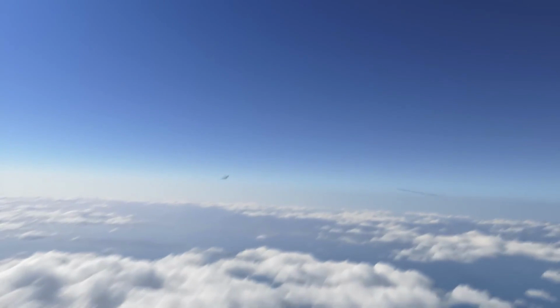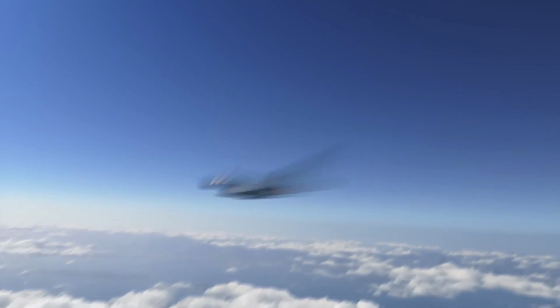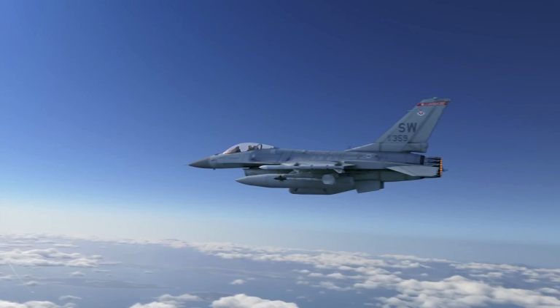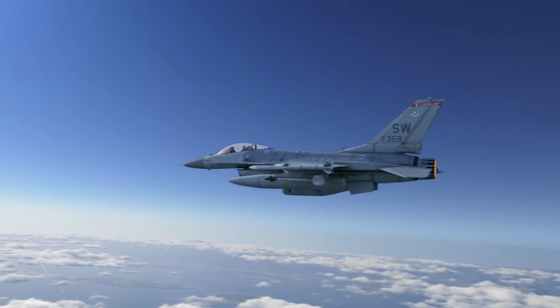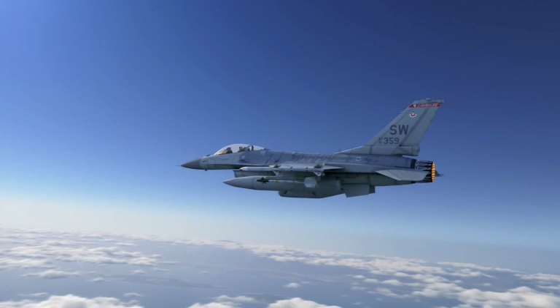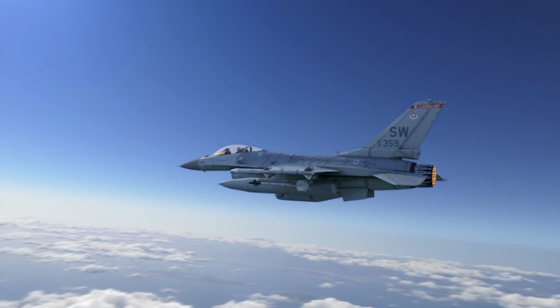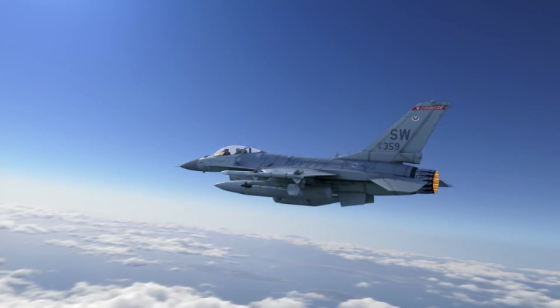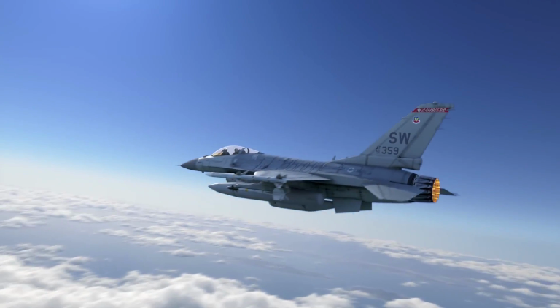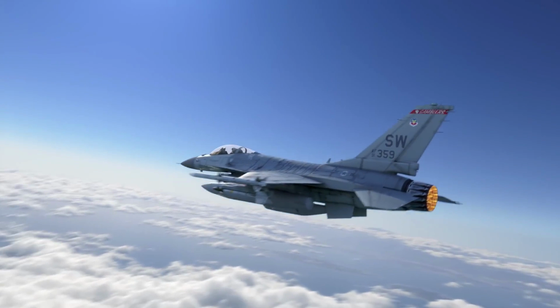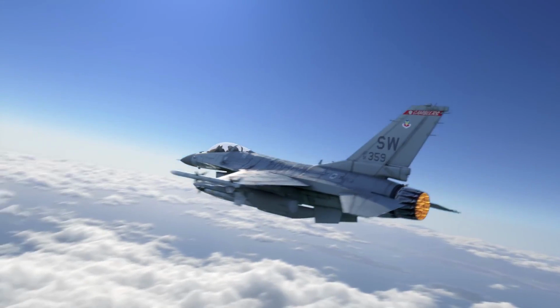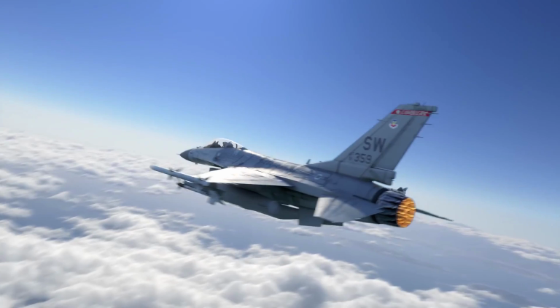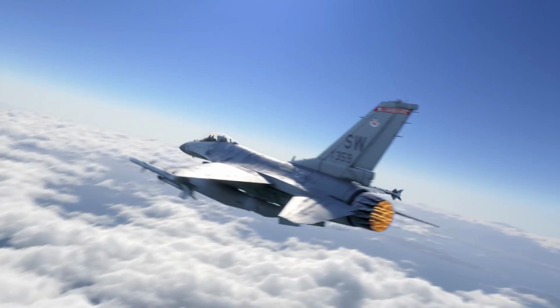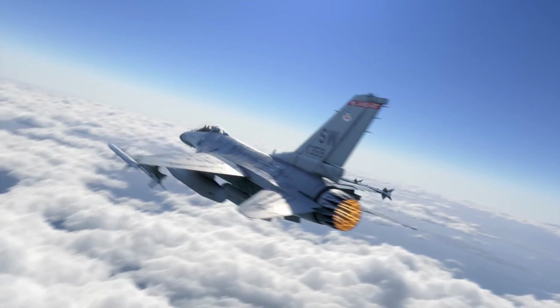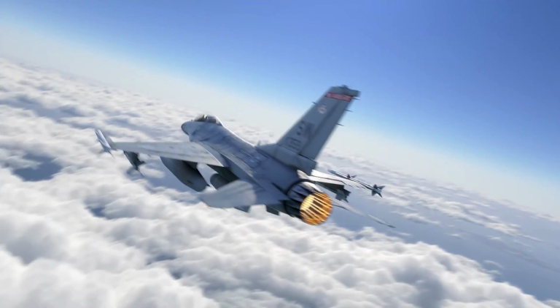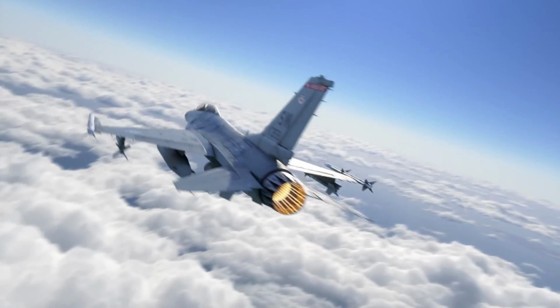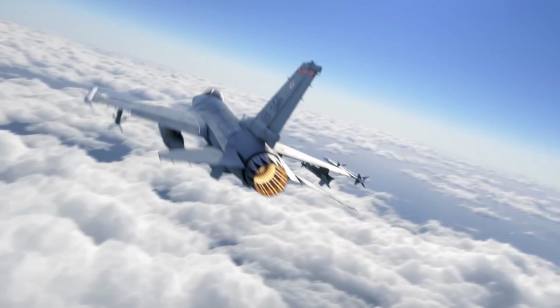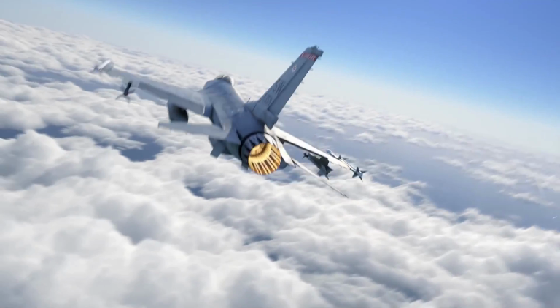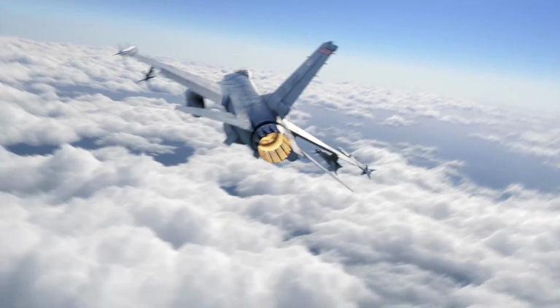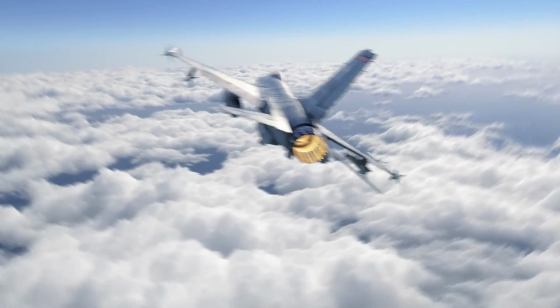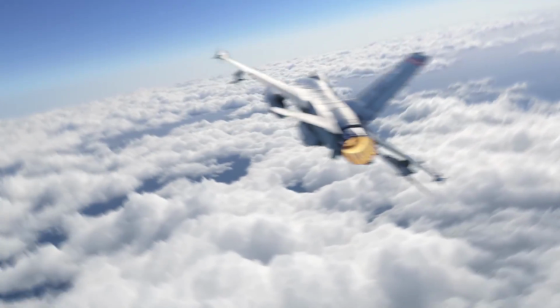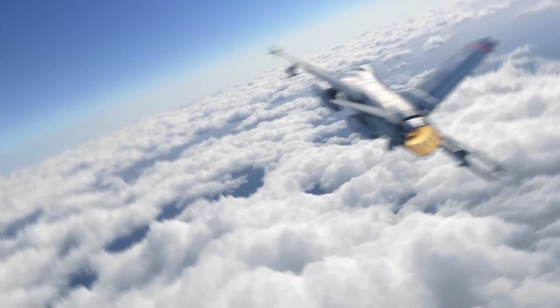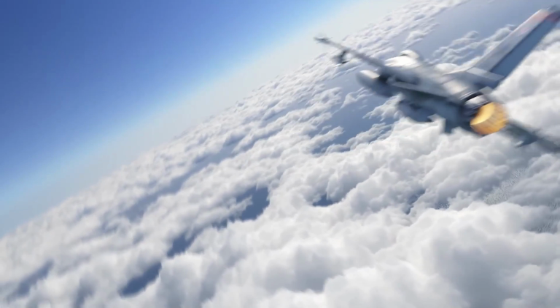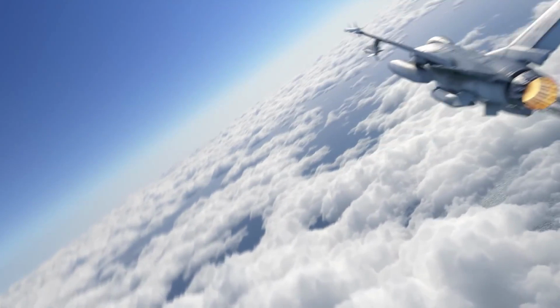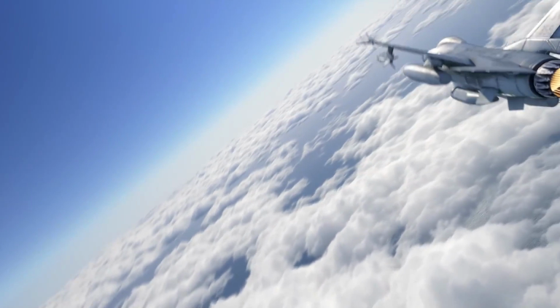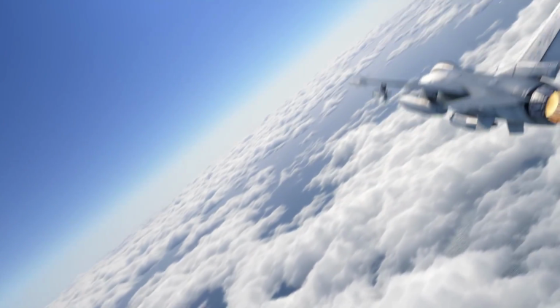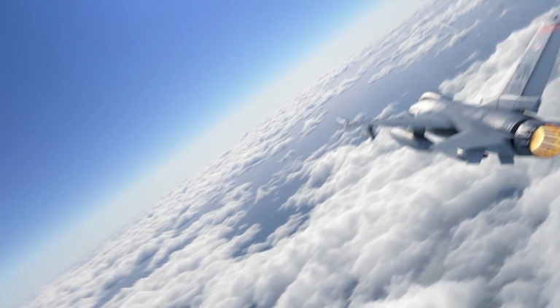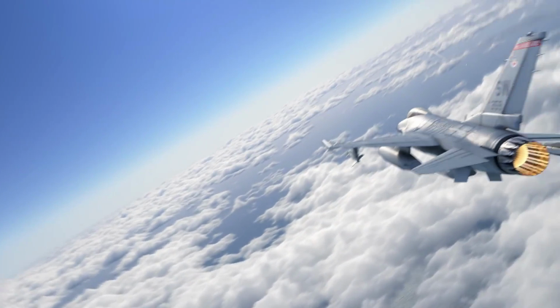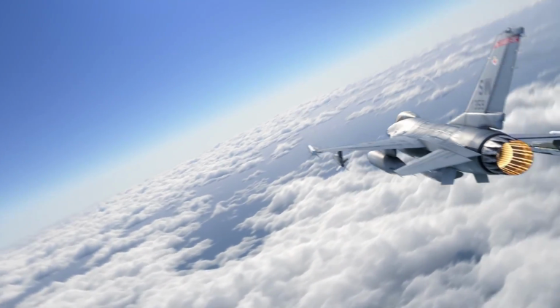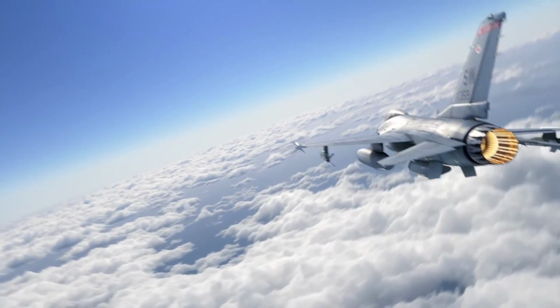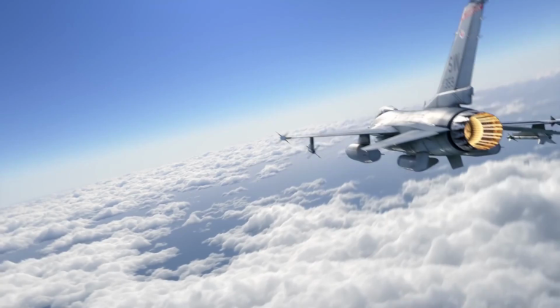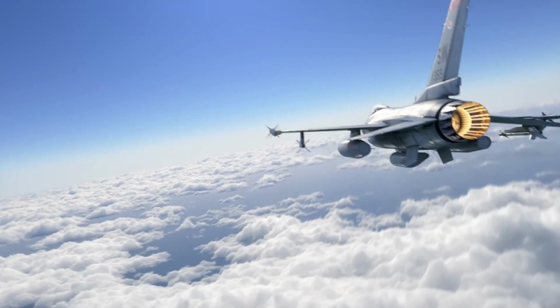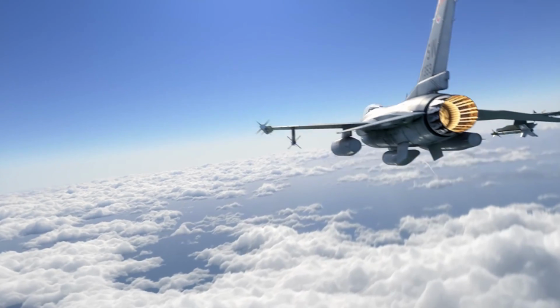Viper 2, target air launch. Viper 1, targeted surface launch, bullseye 090-20, high, fast. Viper 2, targeted.